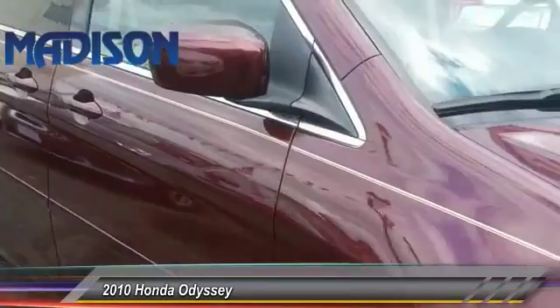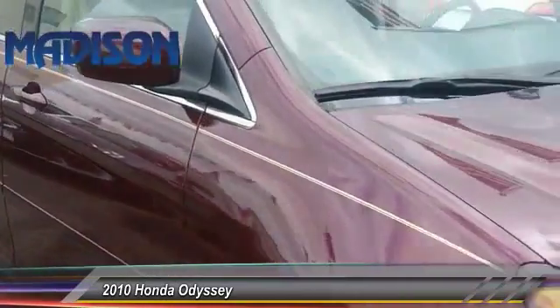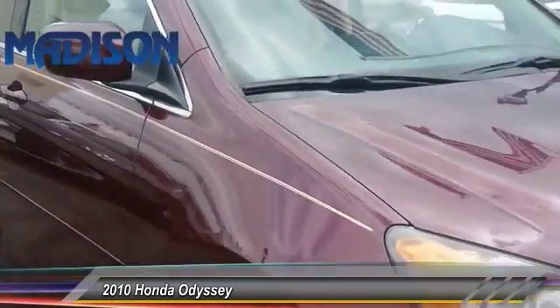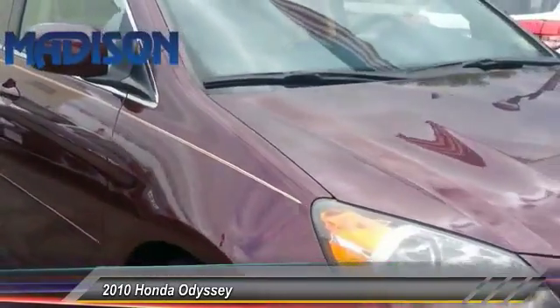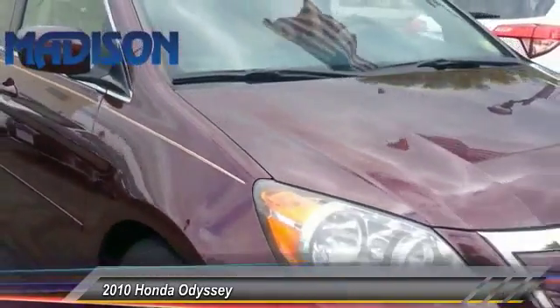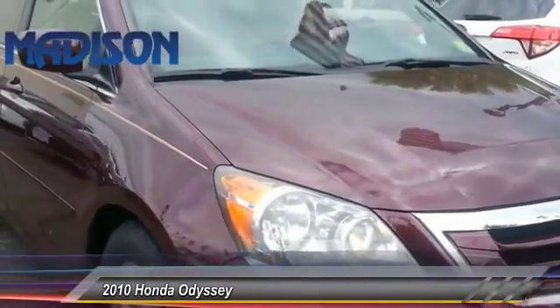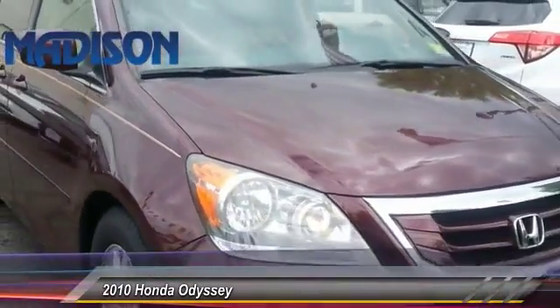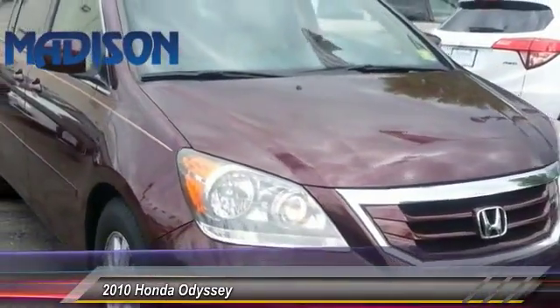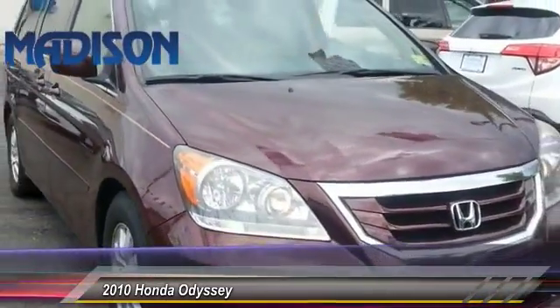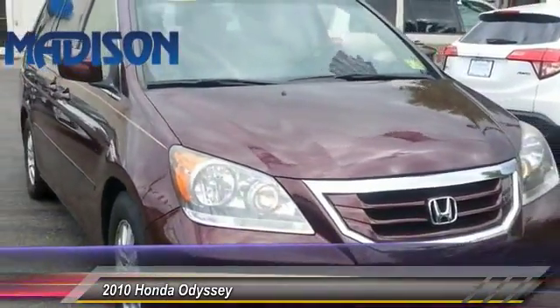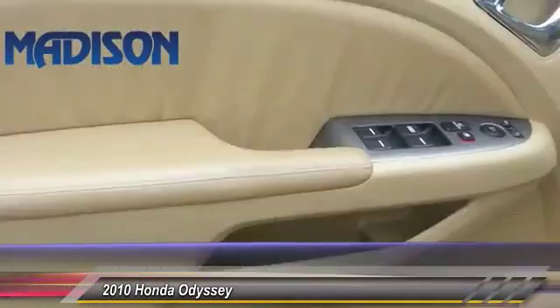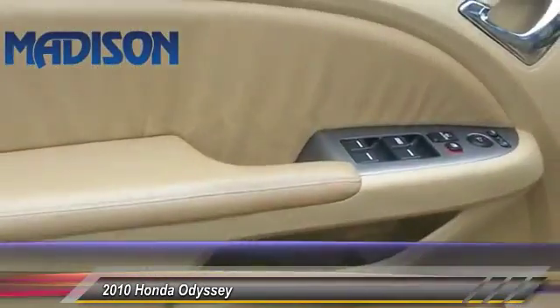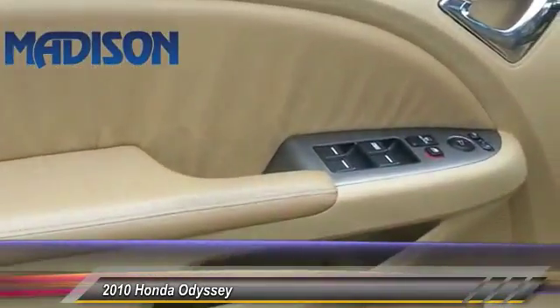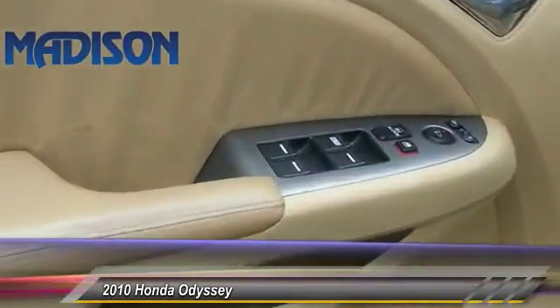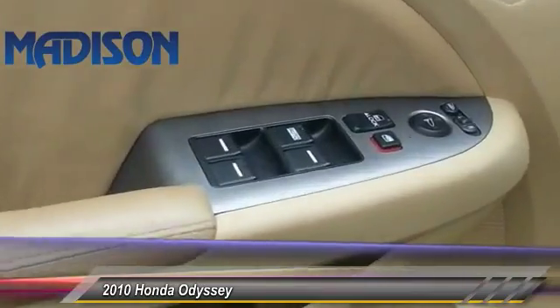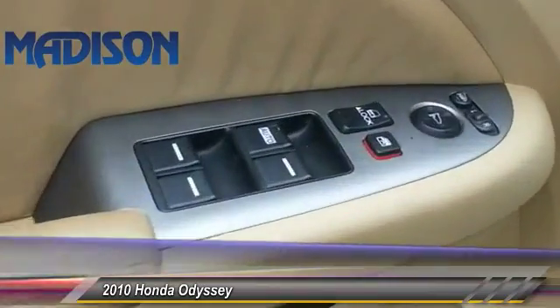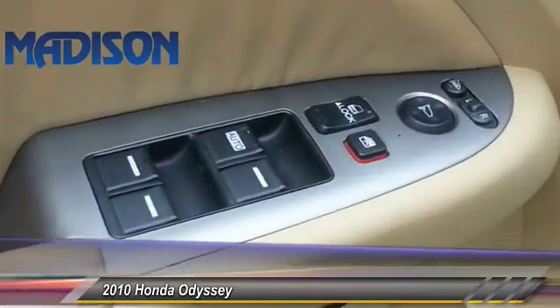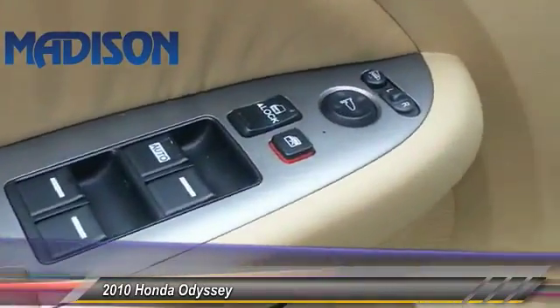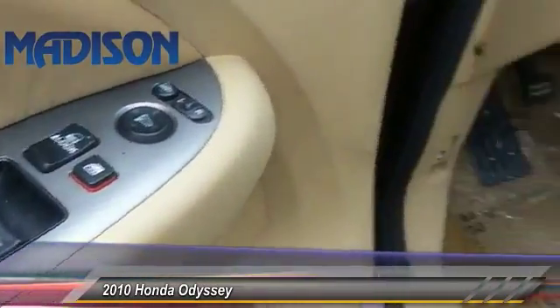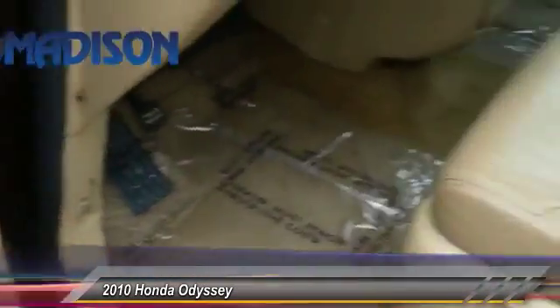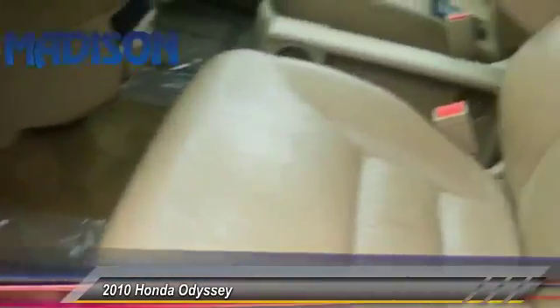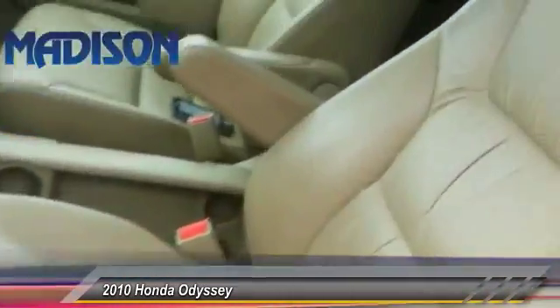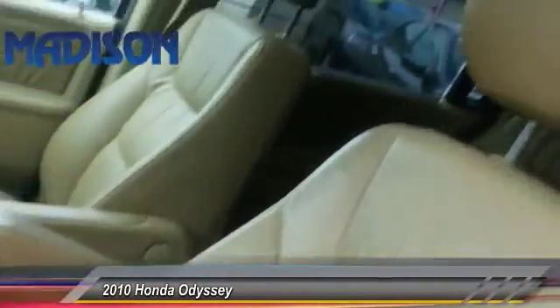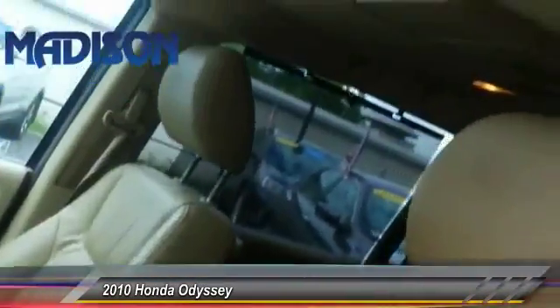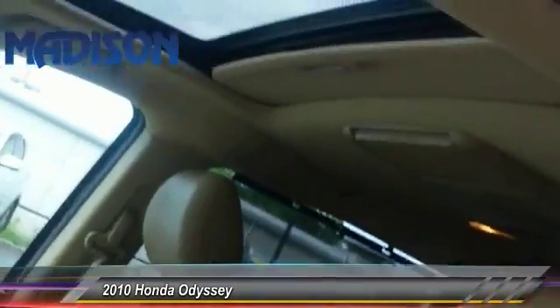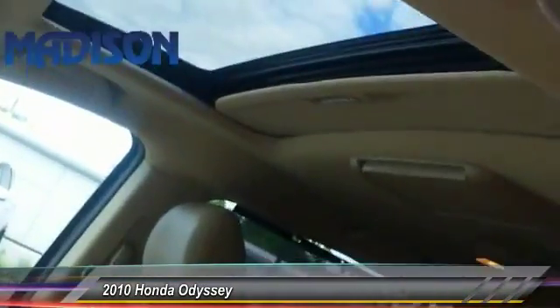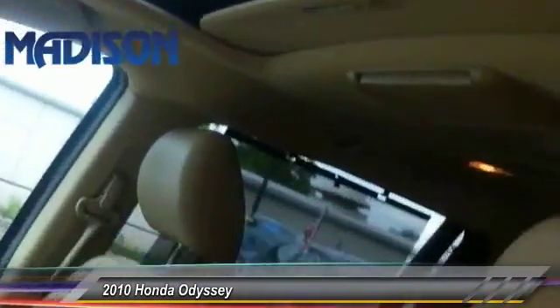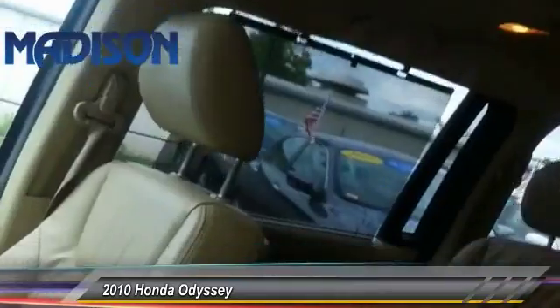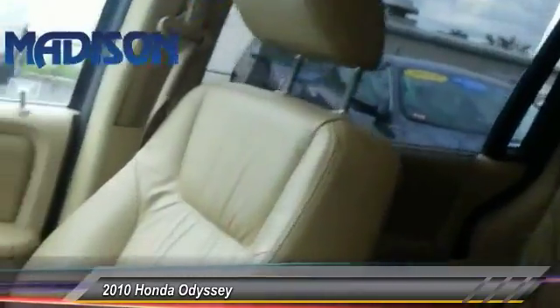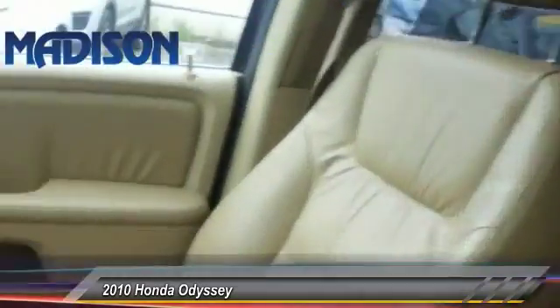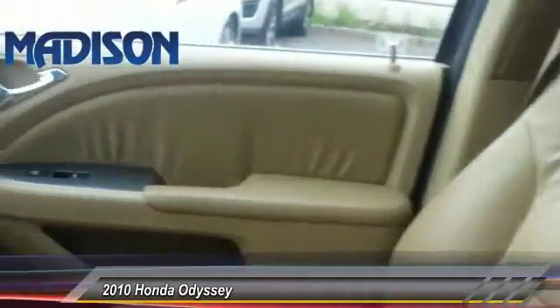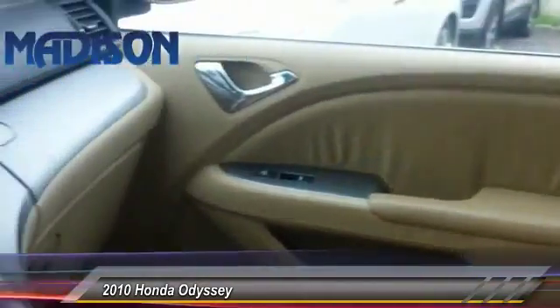Traction control. Anti-lock braking system. CD changer. Steering wheel audio control. Keyless entry. Power passenger seat. Power liftgate. Leather wrapped steering wheel. Driver airbag.